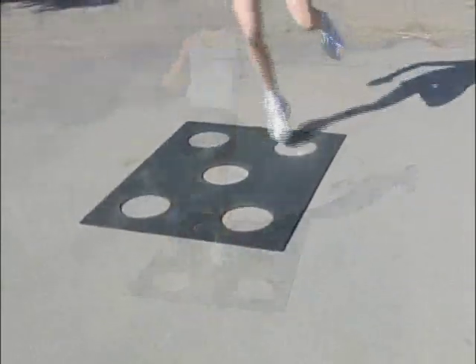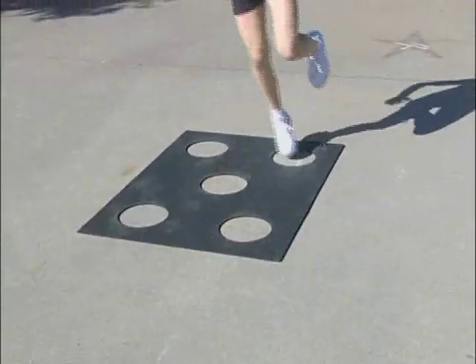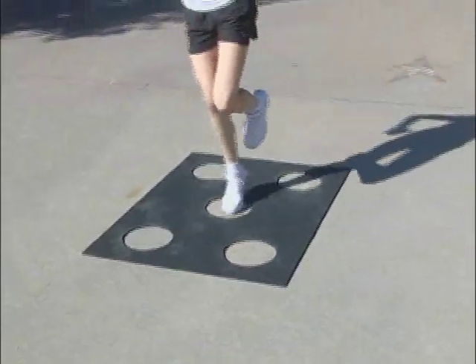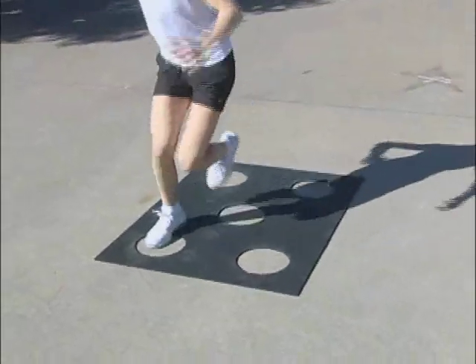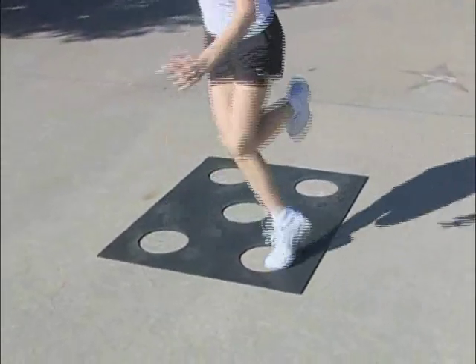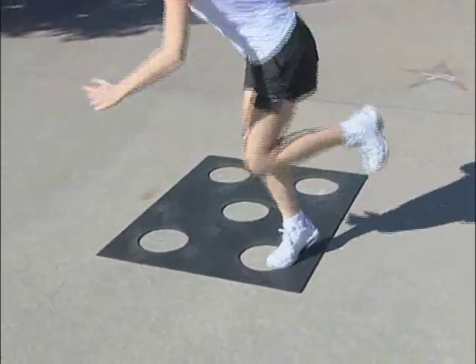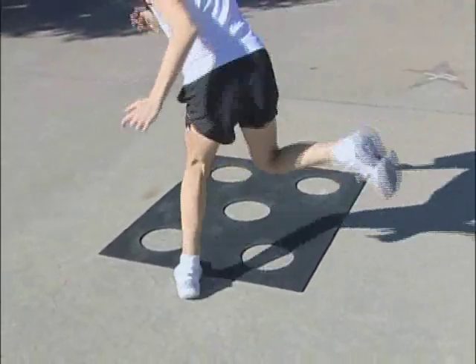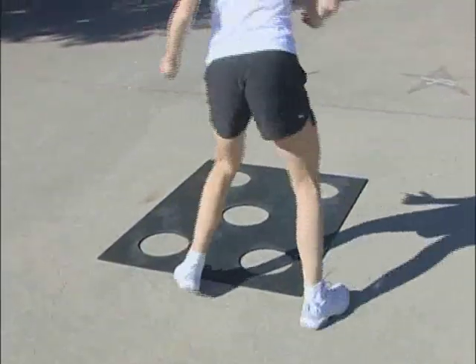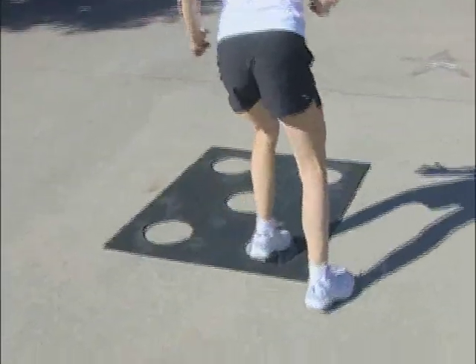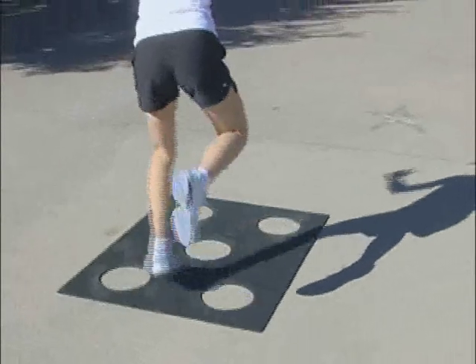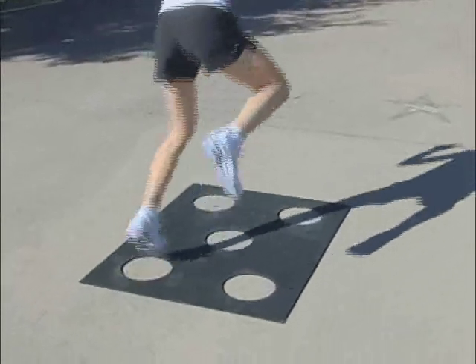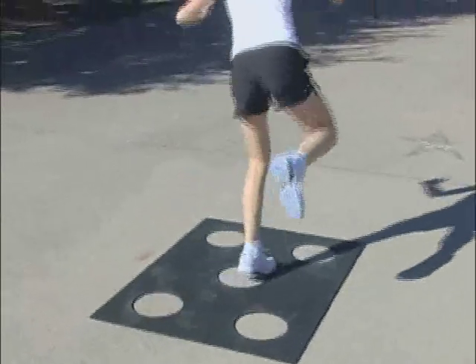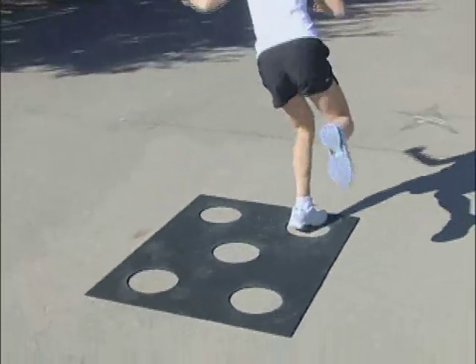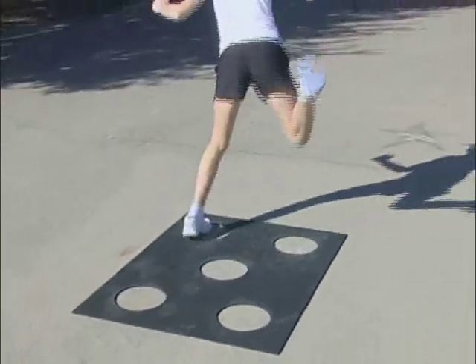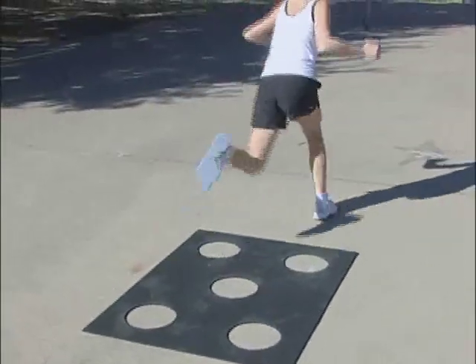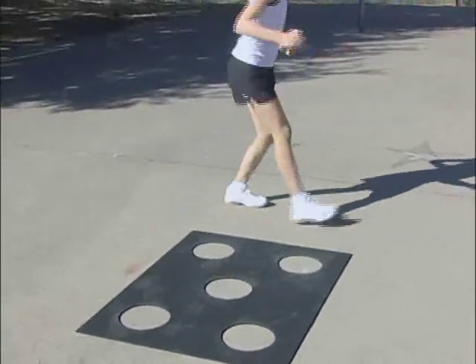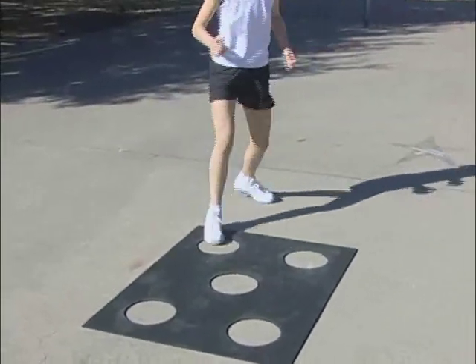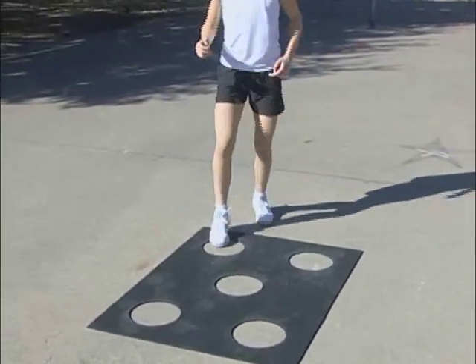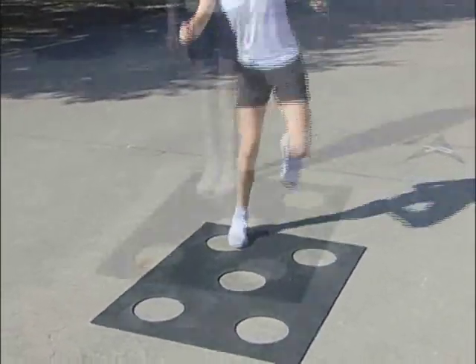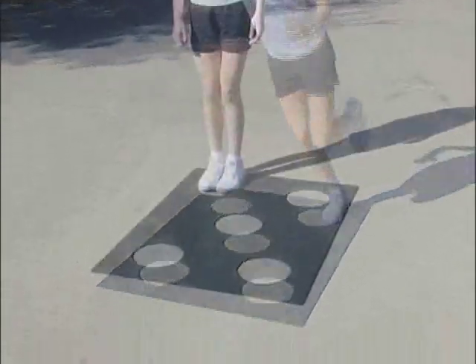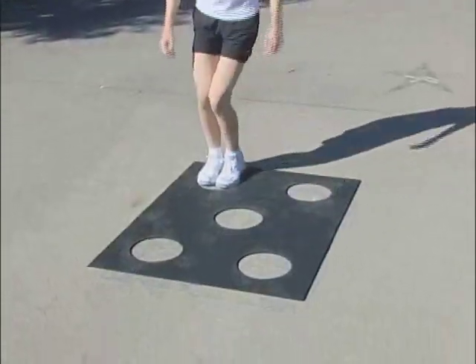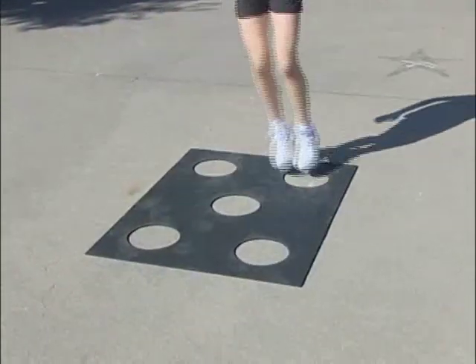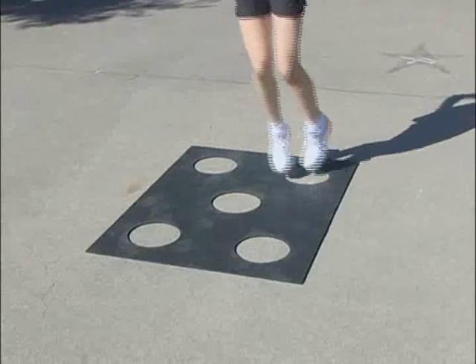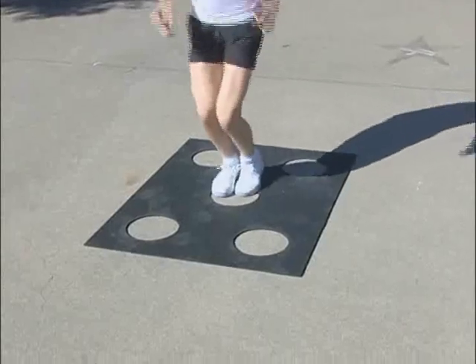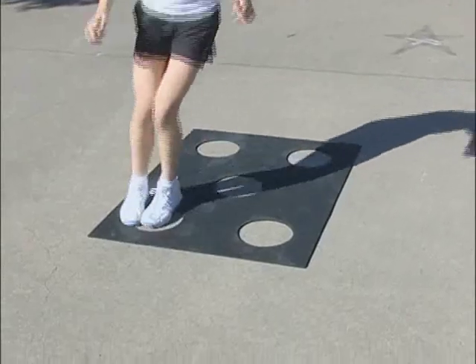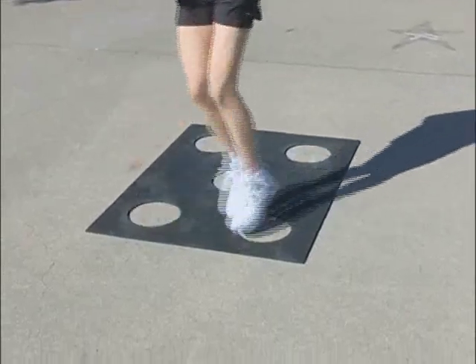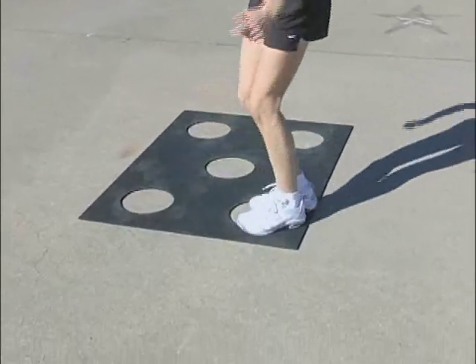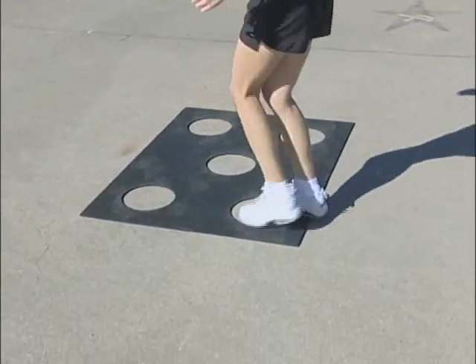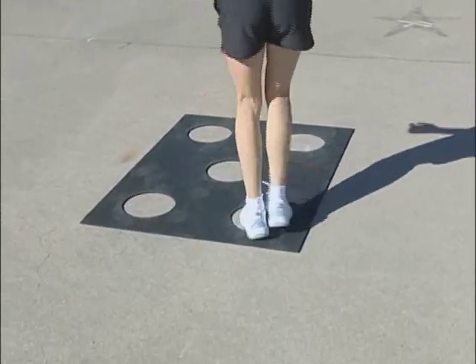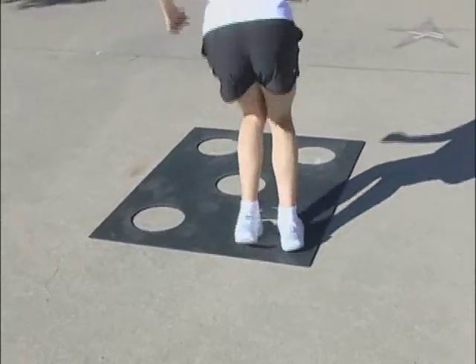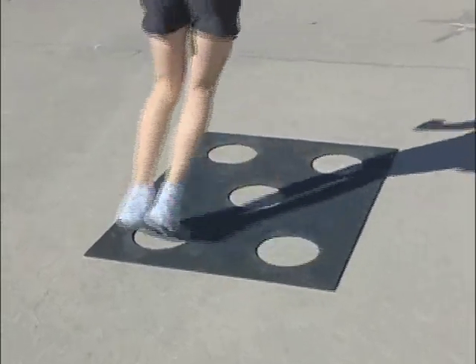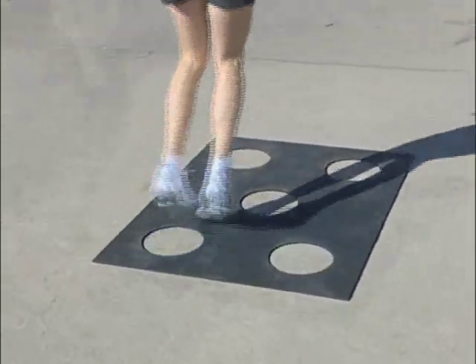Then try one-foot hops around the five dots. Alternate feet after each completion of the five dots. Then try the same drill with double-foot hops as well.